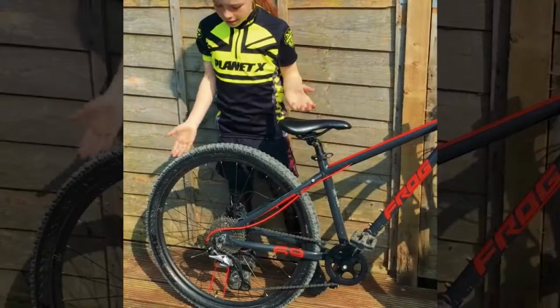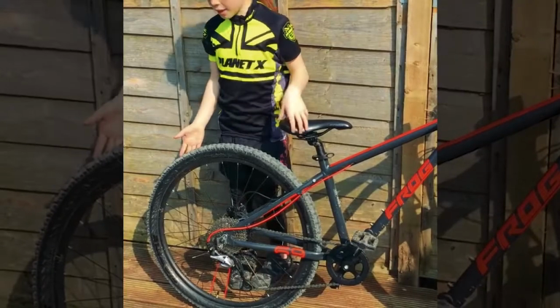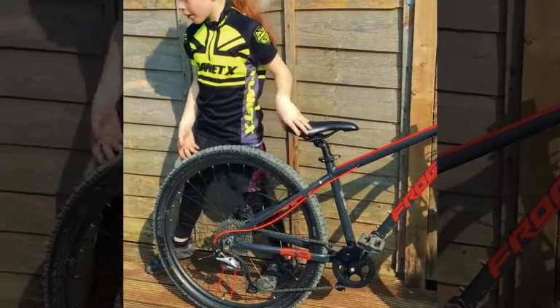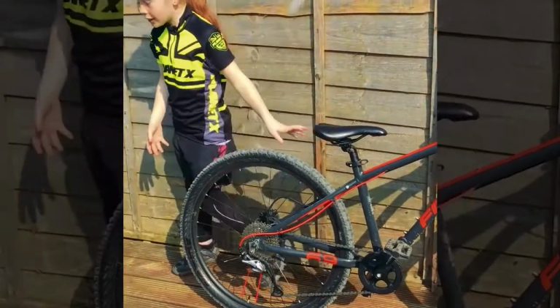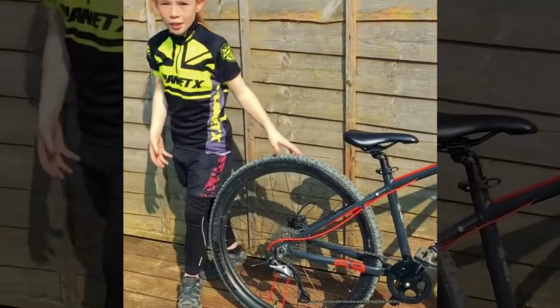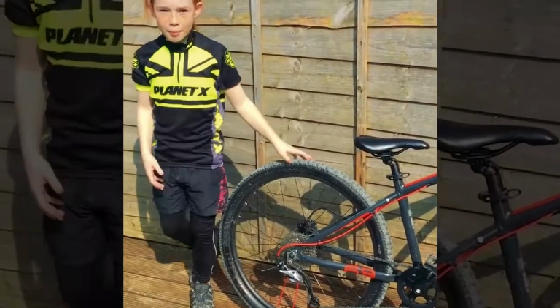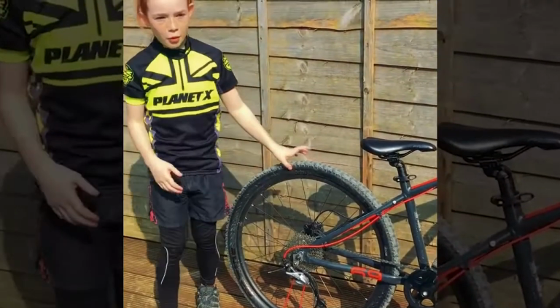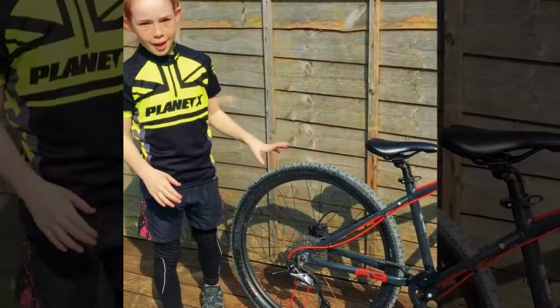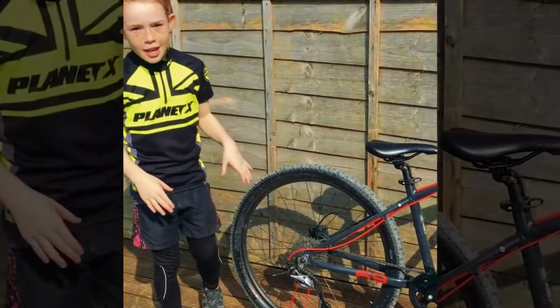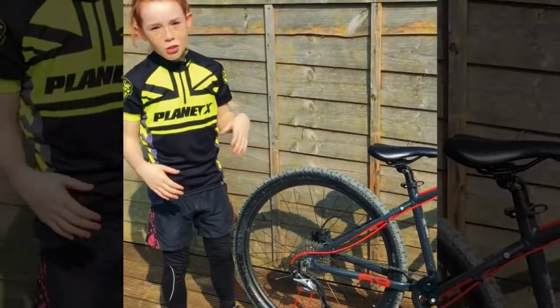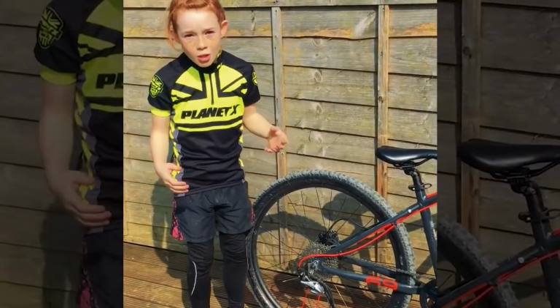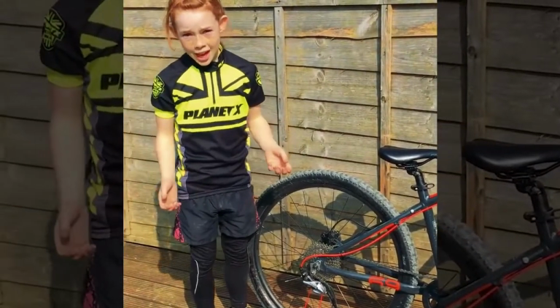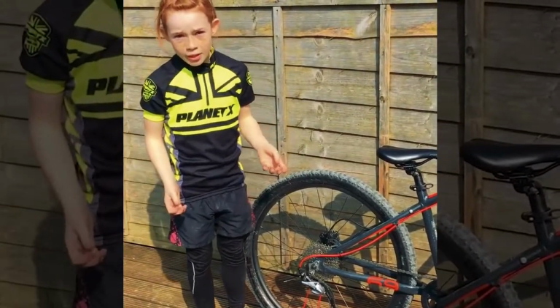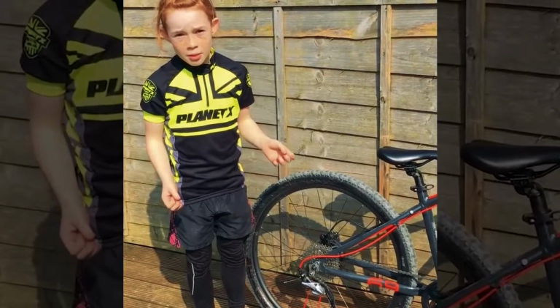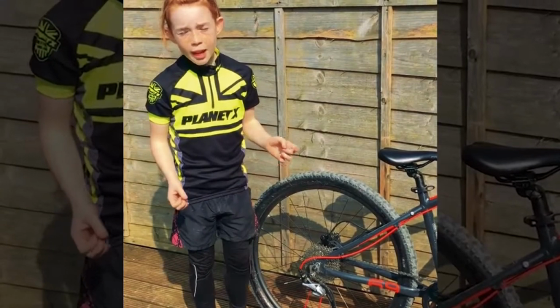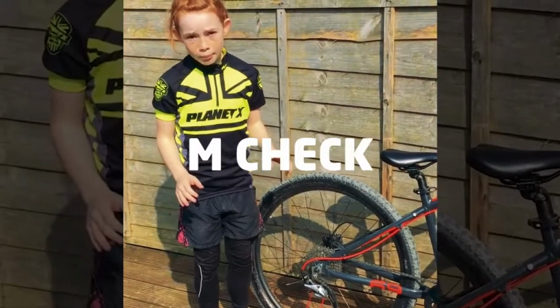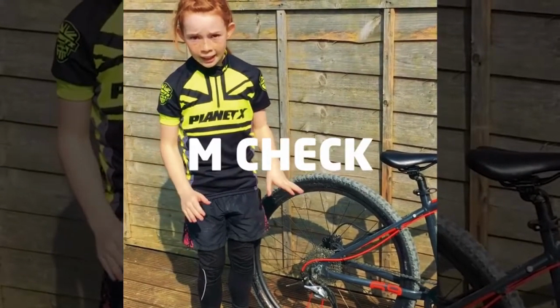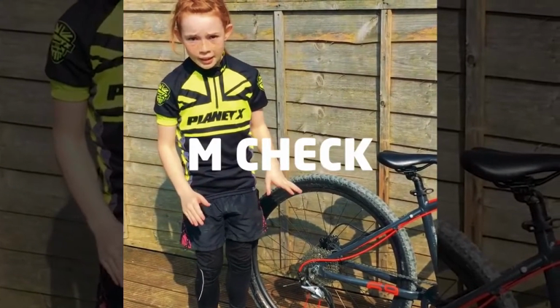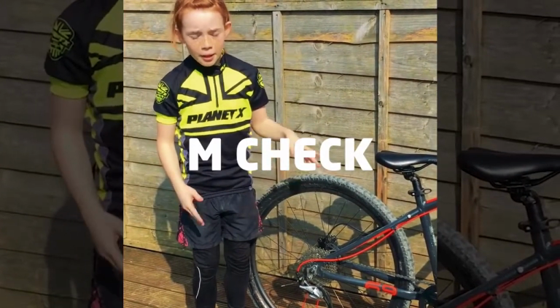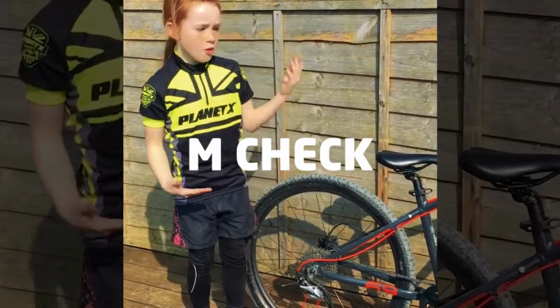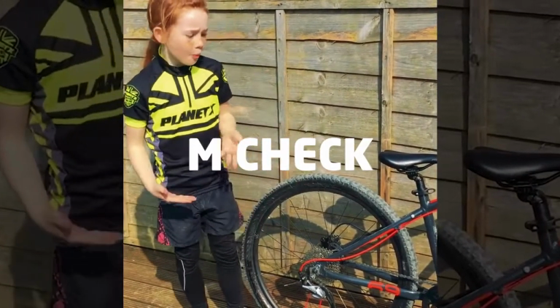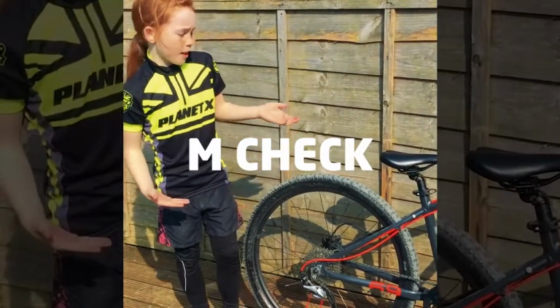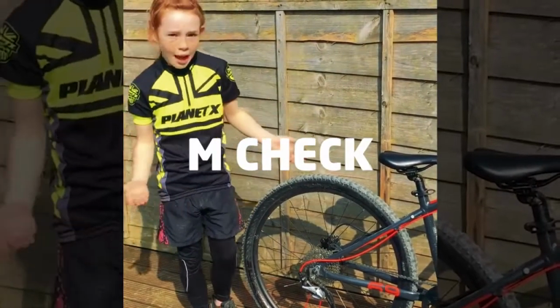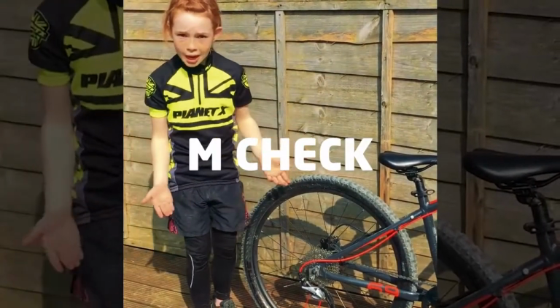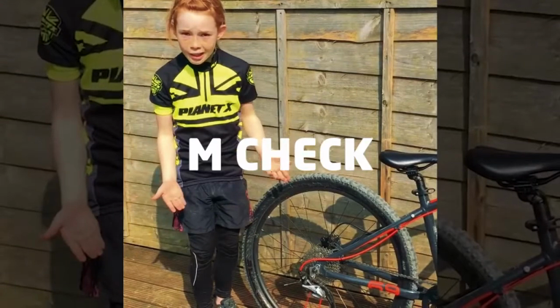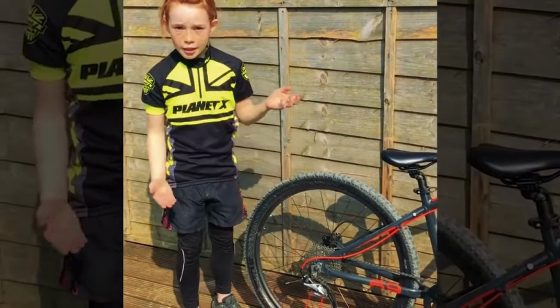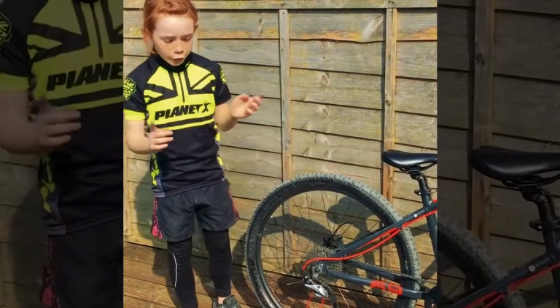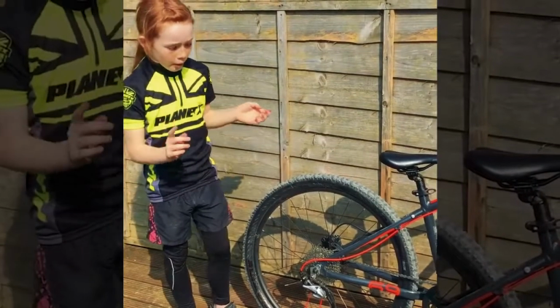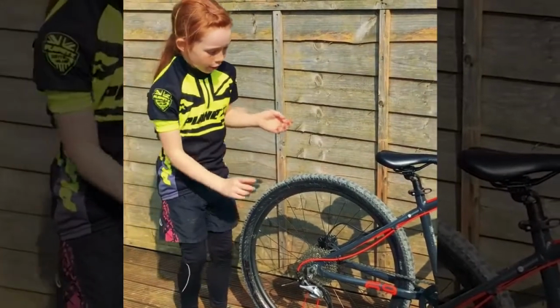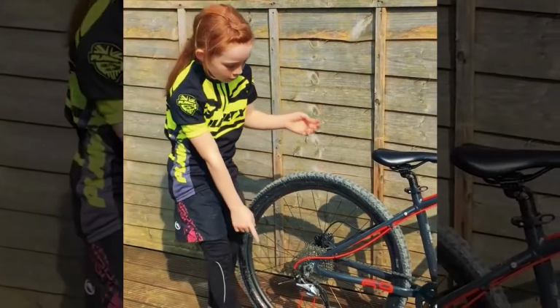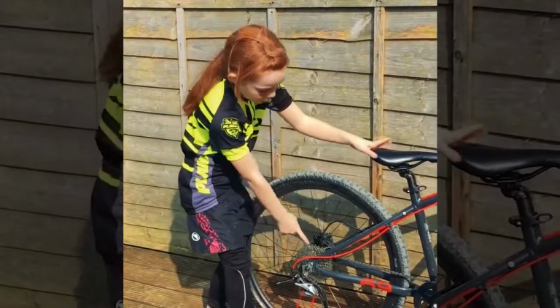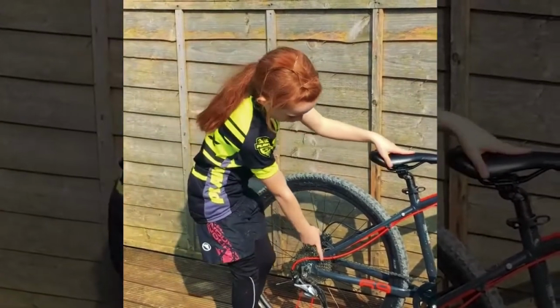Today I'm going to show you how to check your bike before going on a ride. If you don't know the name, it's called an M-check. If you don't know why it's called an M-check, if you follow my finger, it looks like an M.